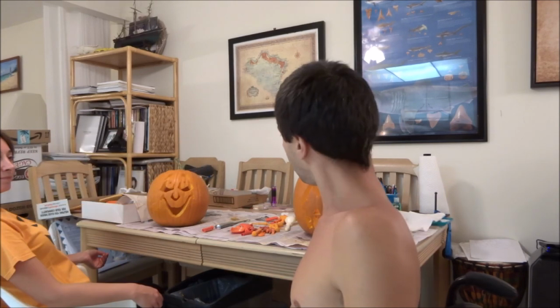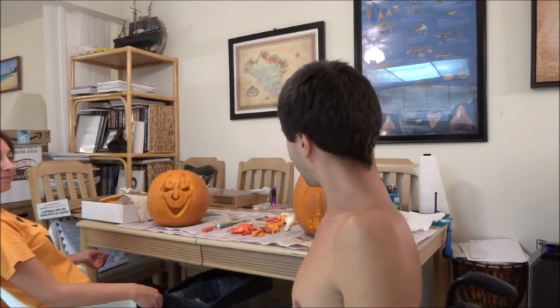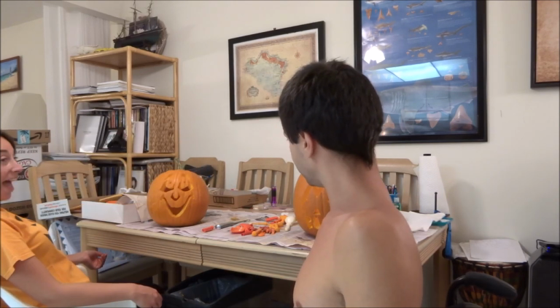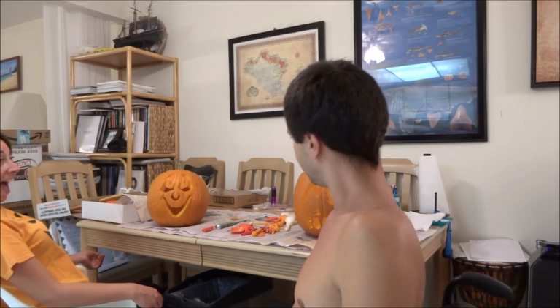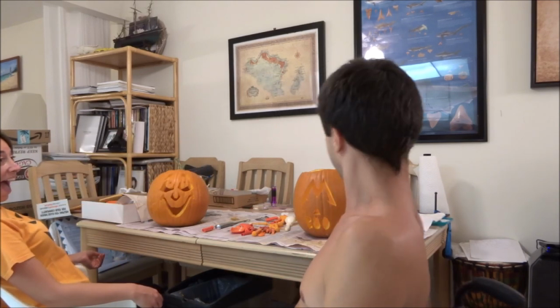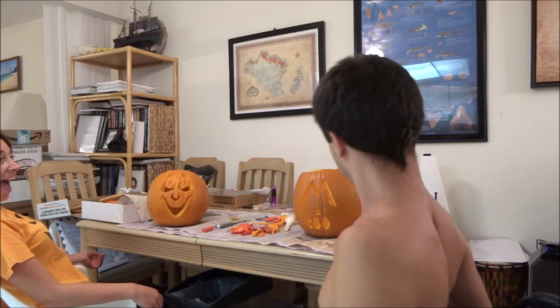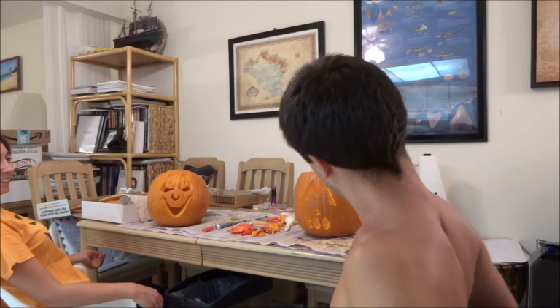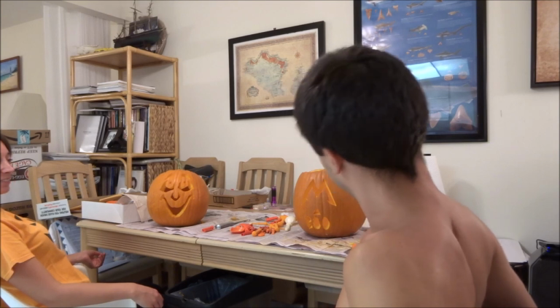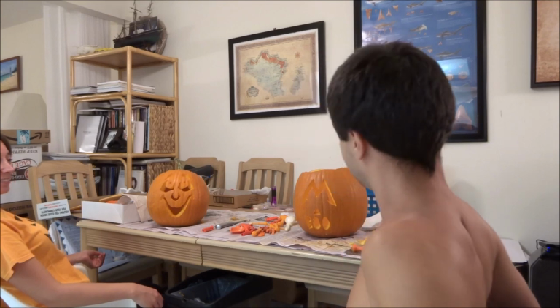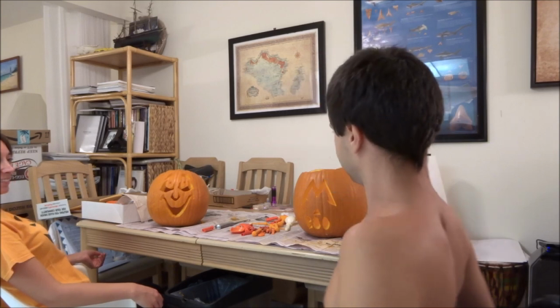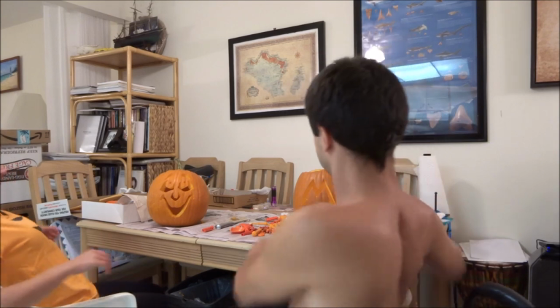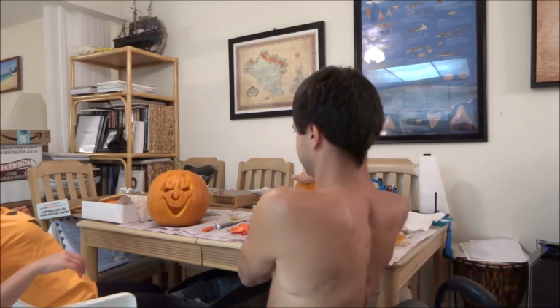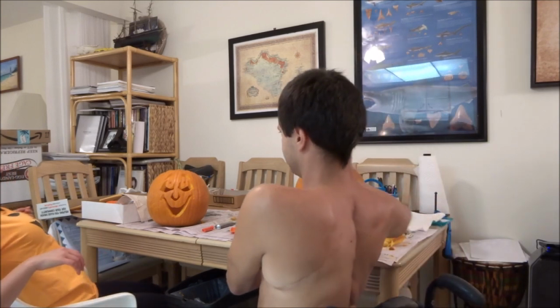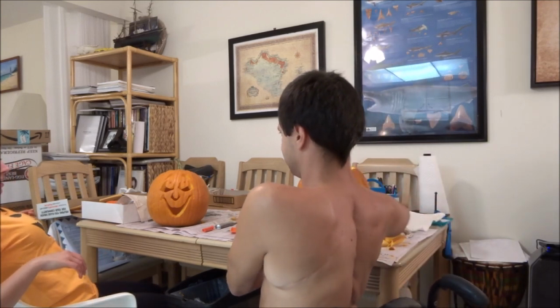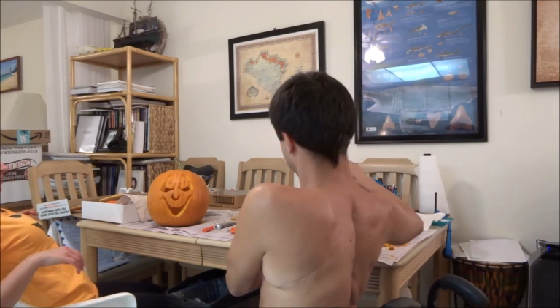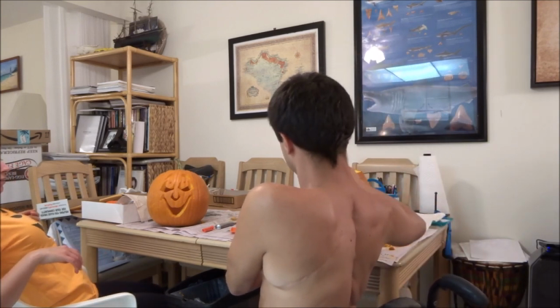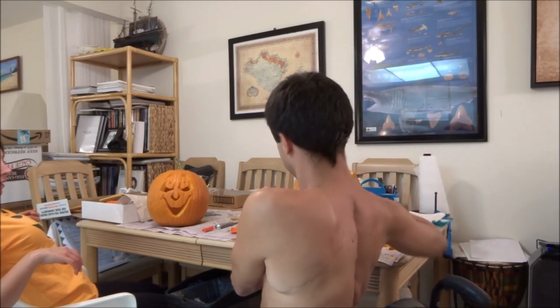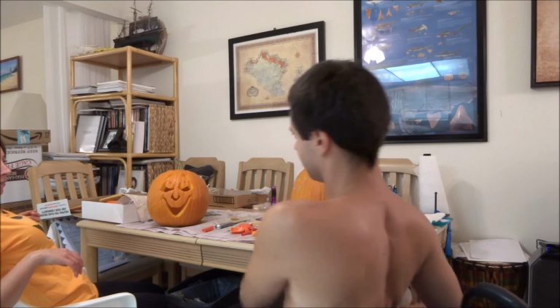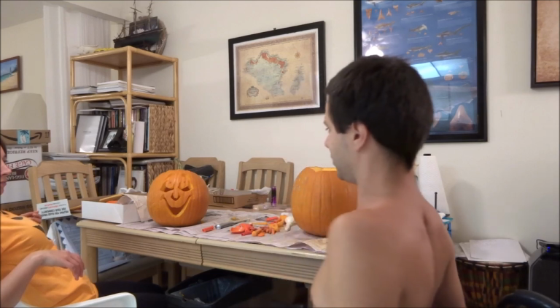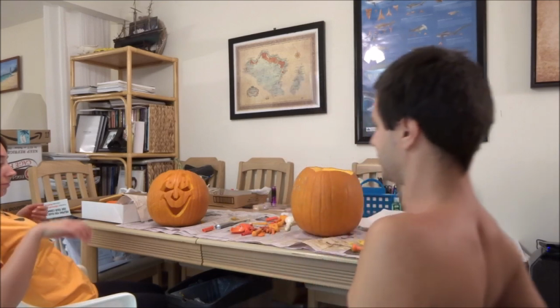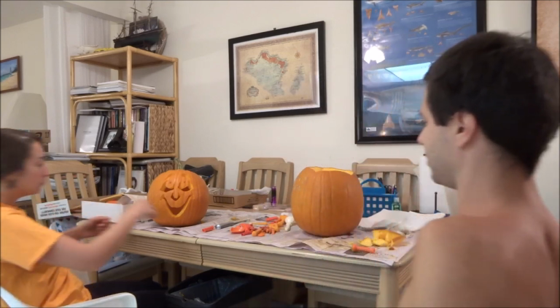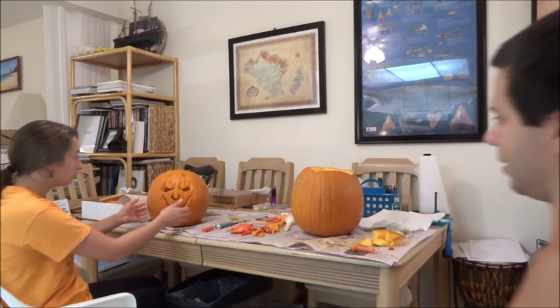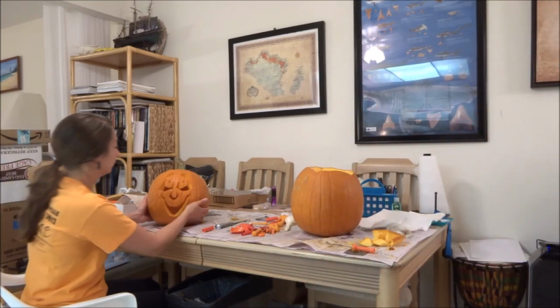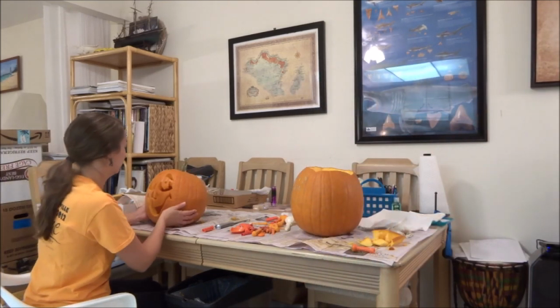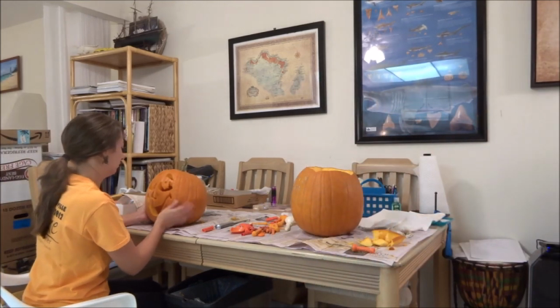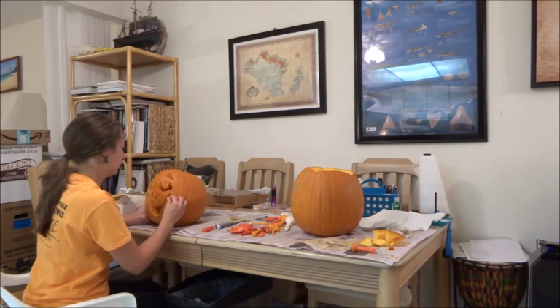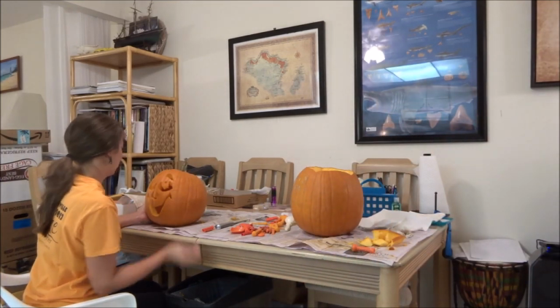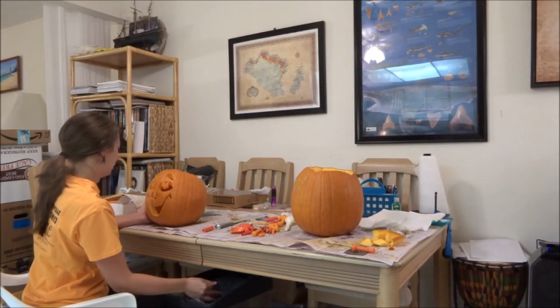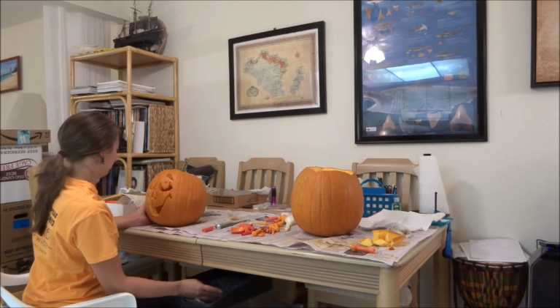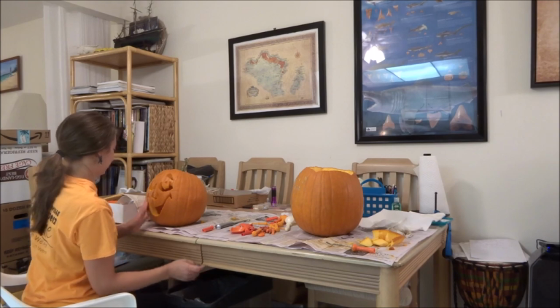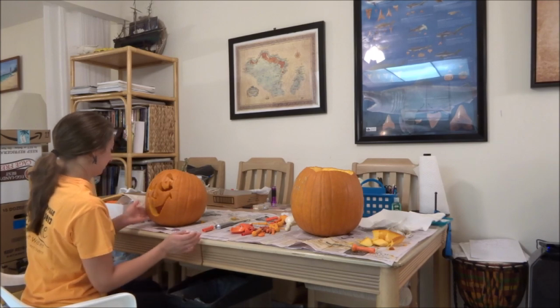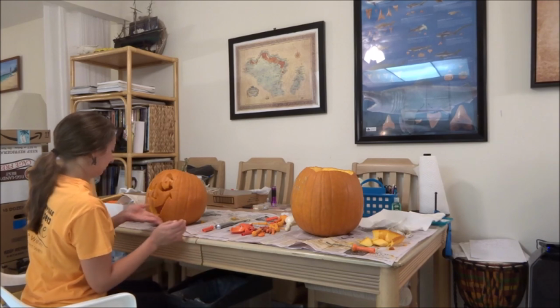Oh my gosh! I cheated though - you did freehand. Yeah, my ears are so much better. Aww, but it's only because I cheated. It's not cheating, it's good.